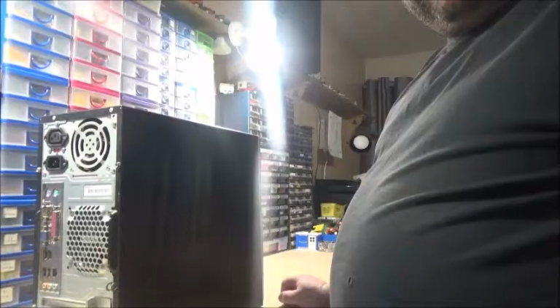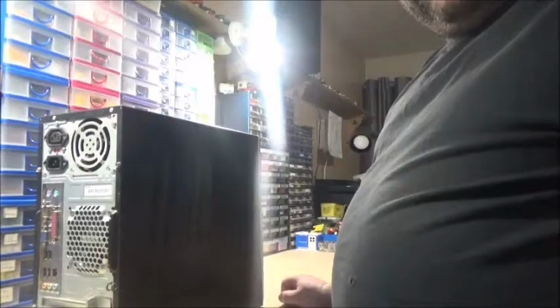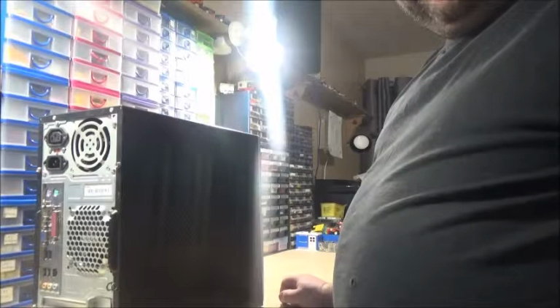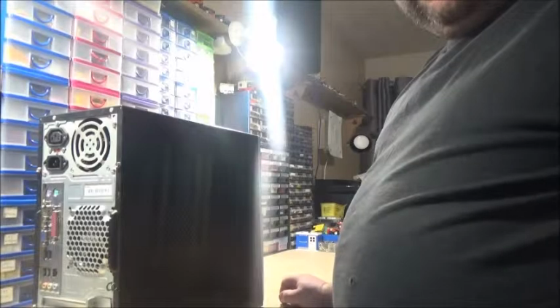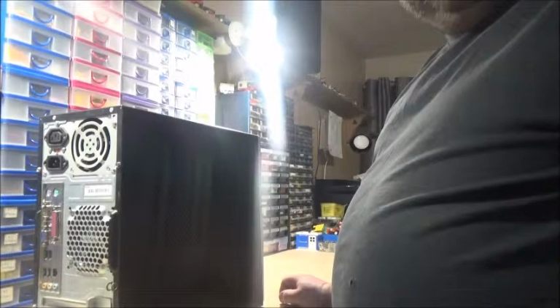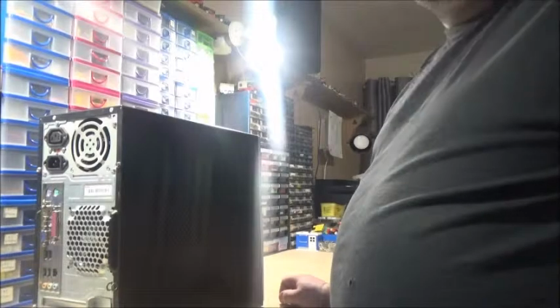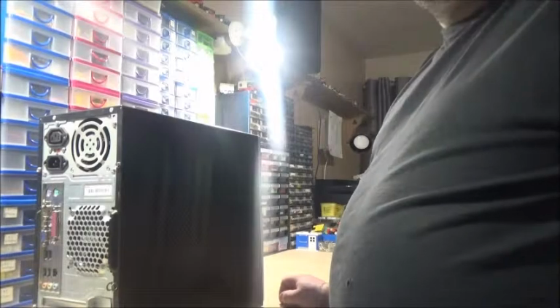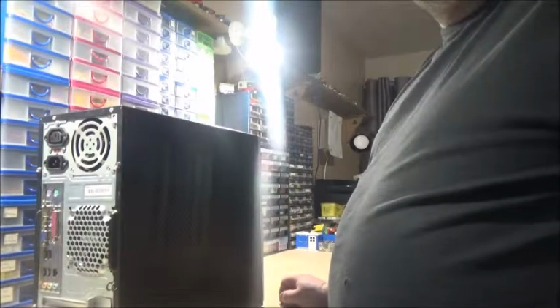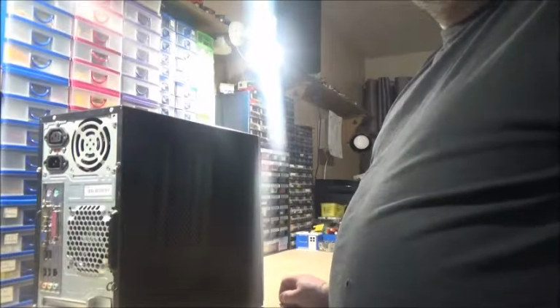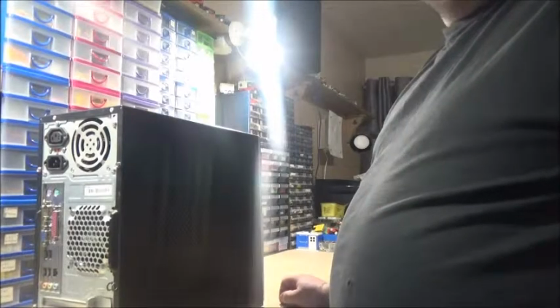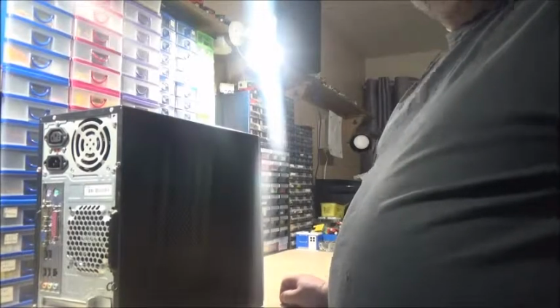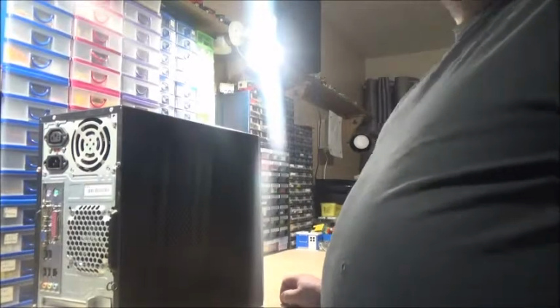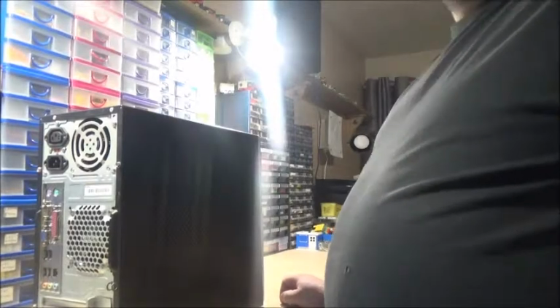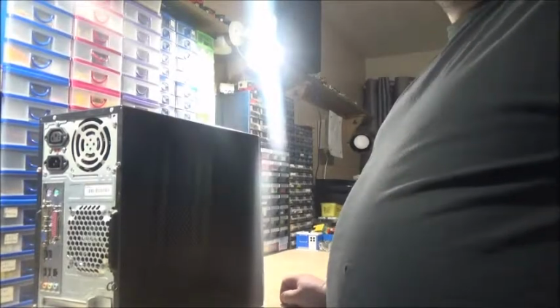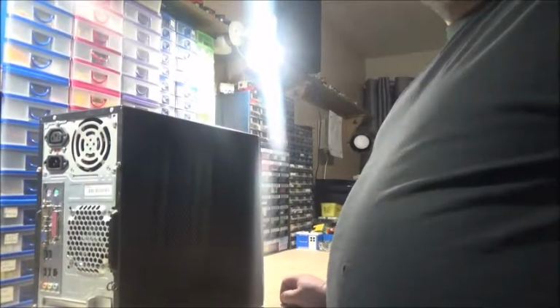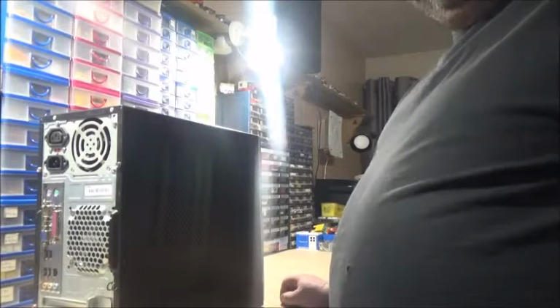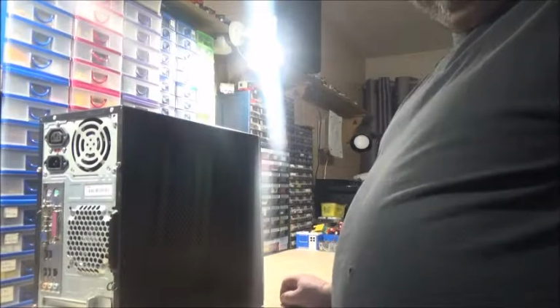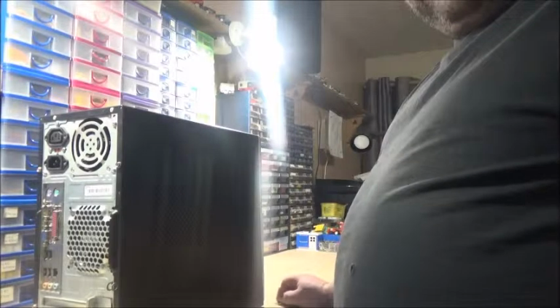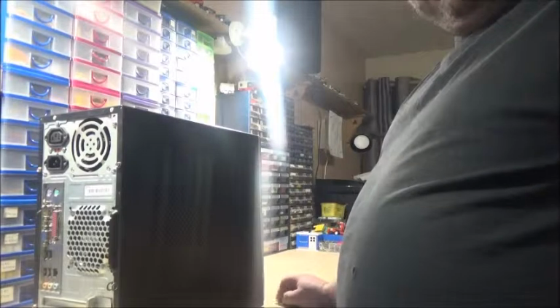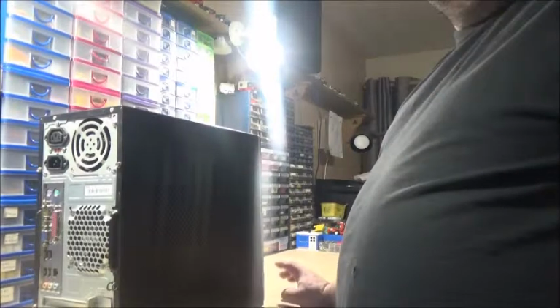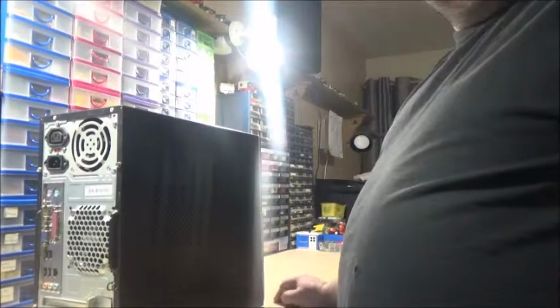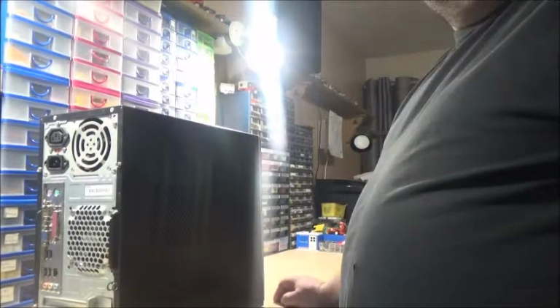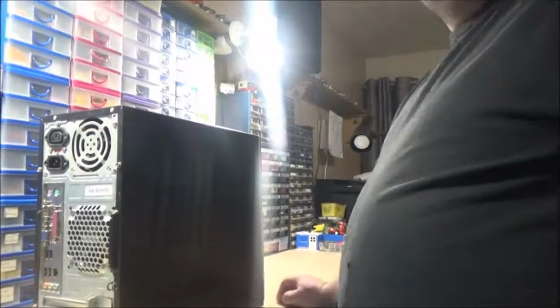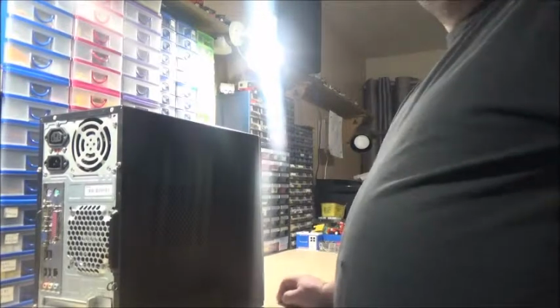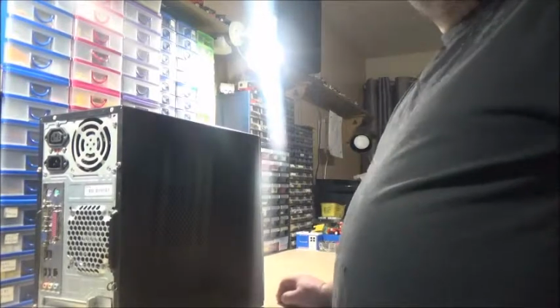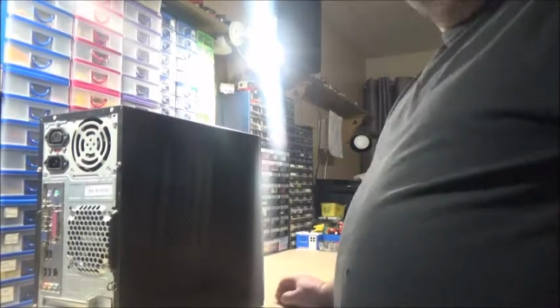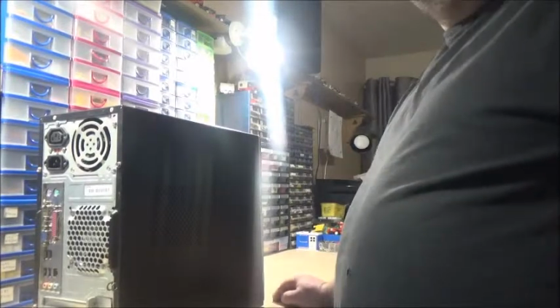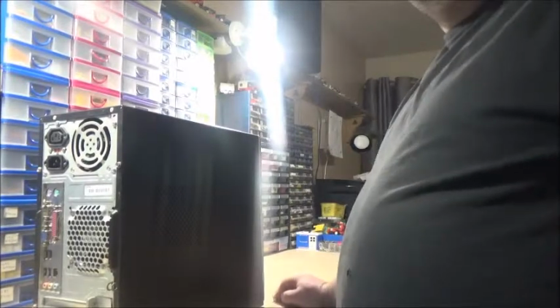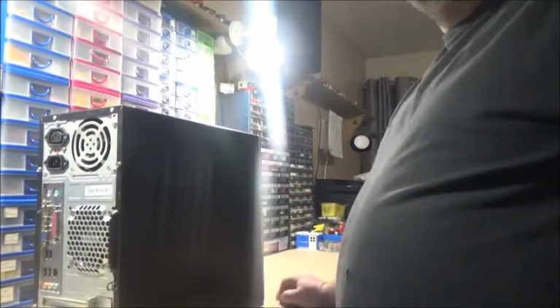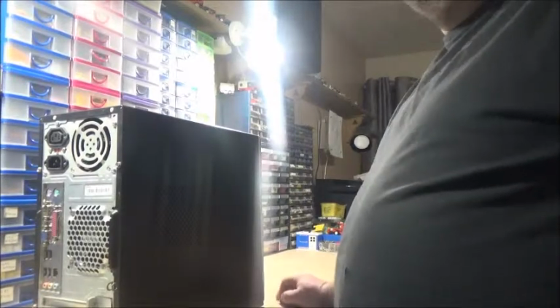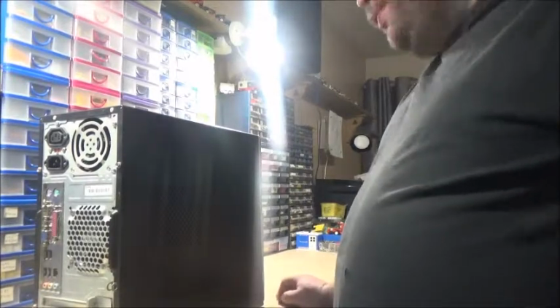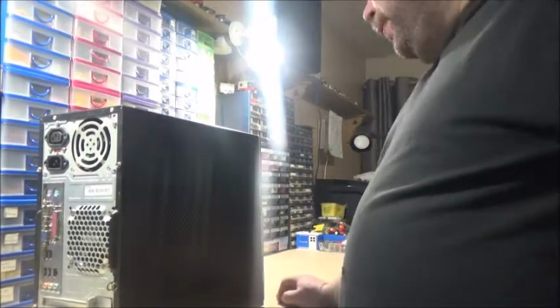Good evening, guys. It's Sunday, the 5th of March, and it's almost 9:45.